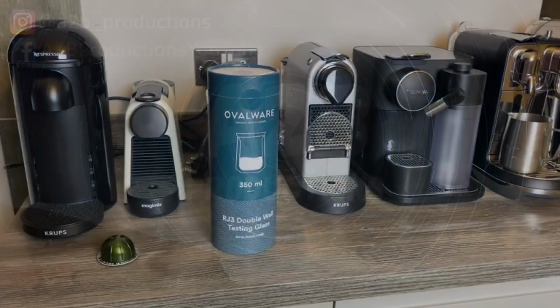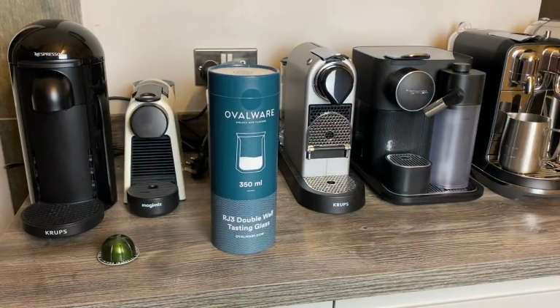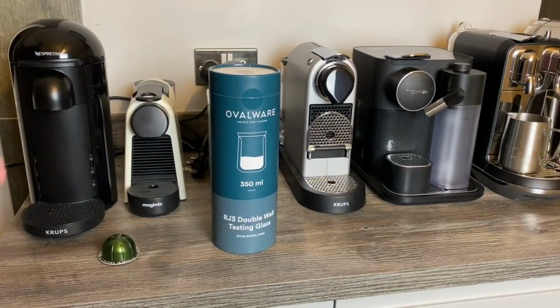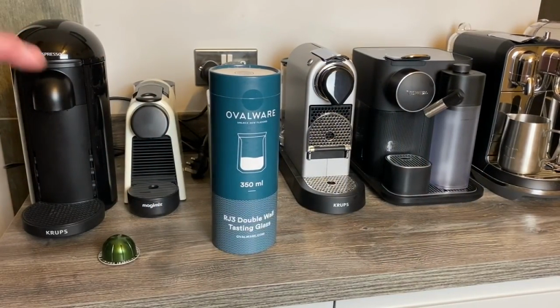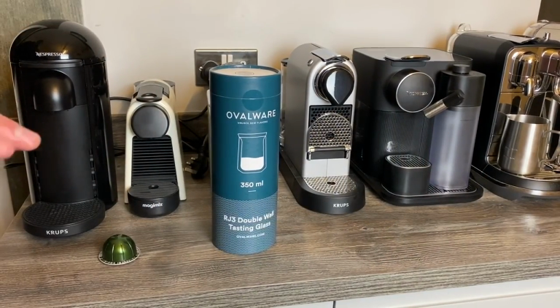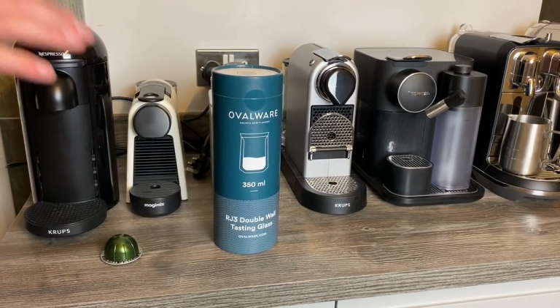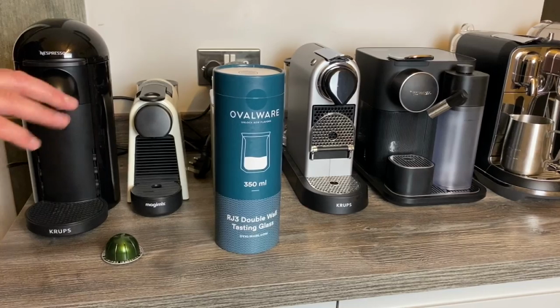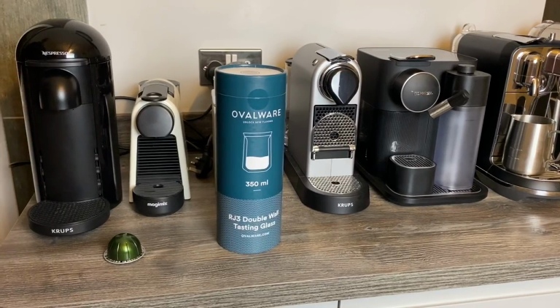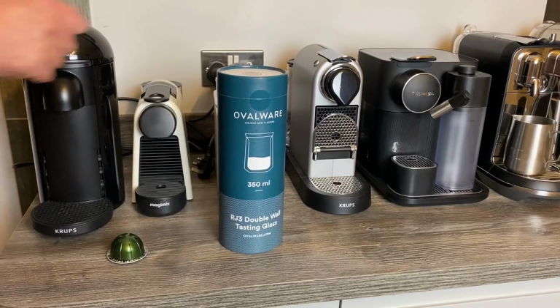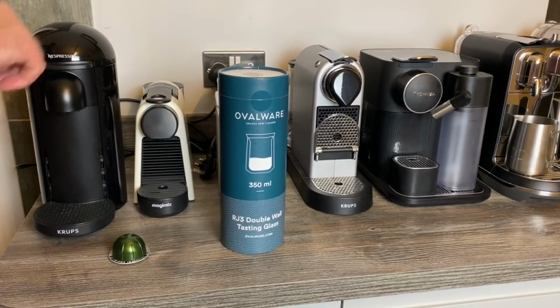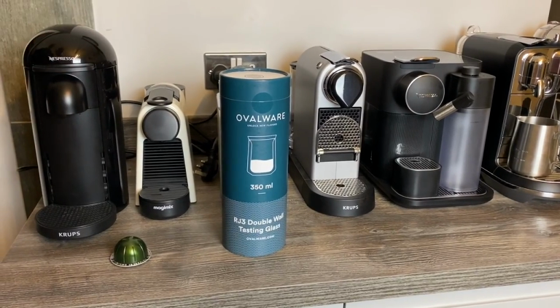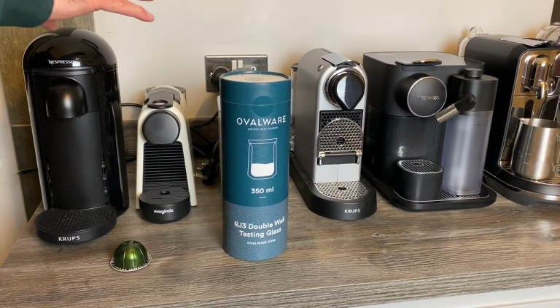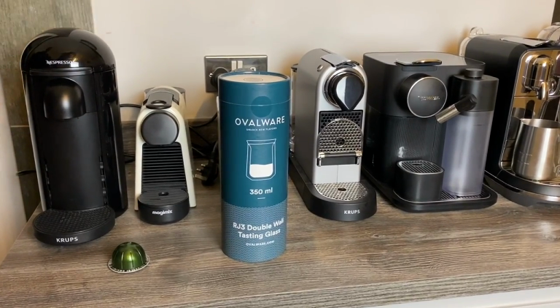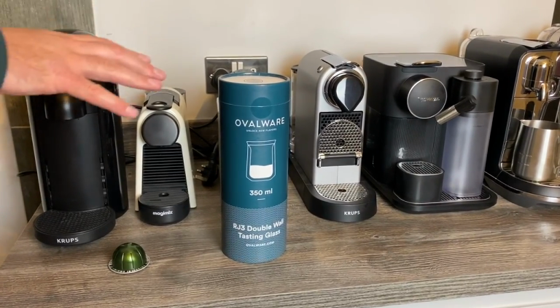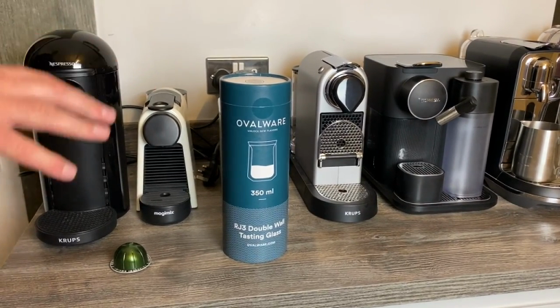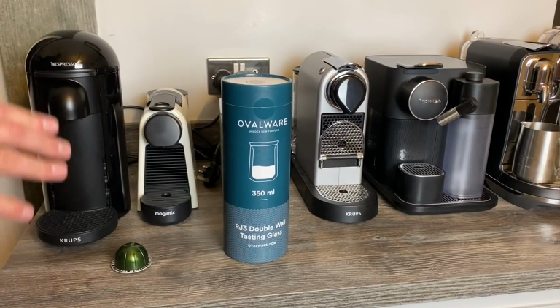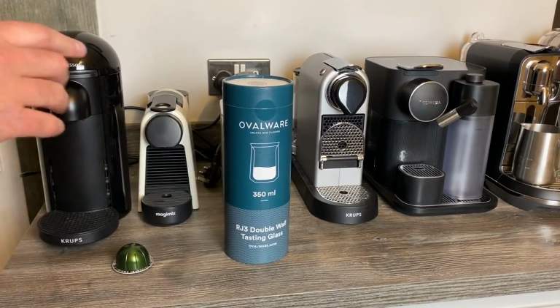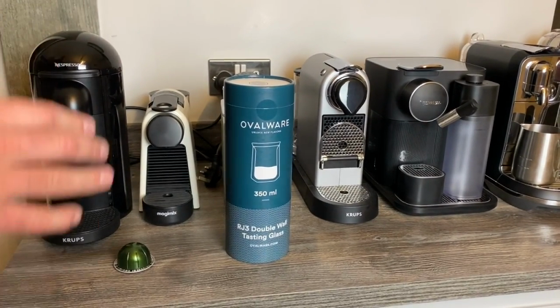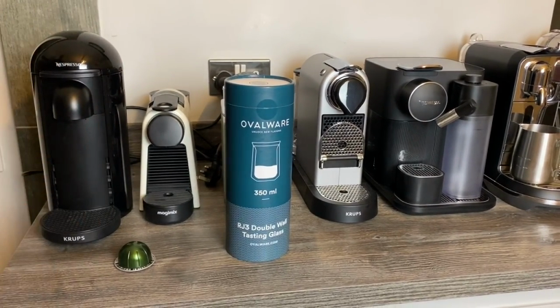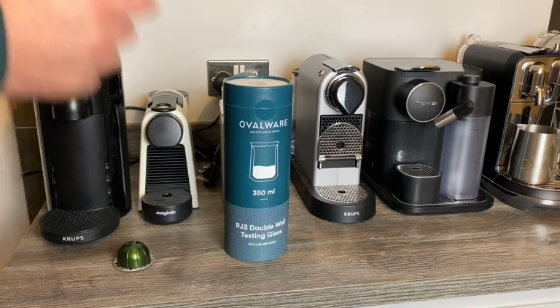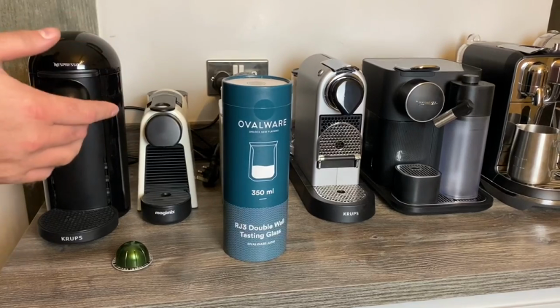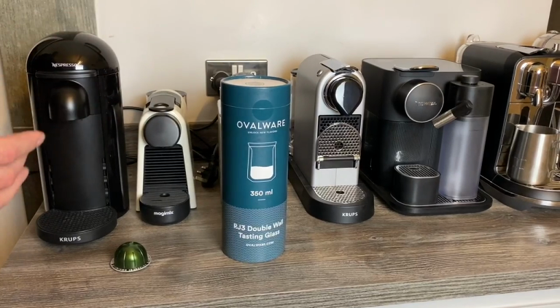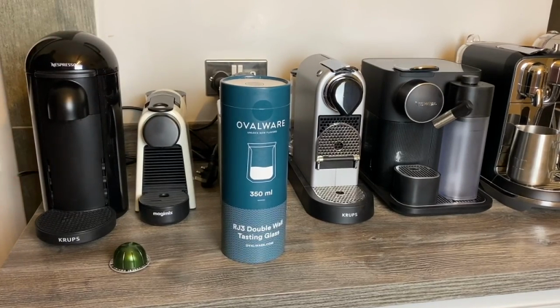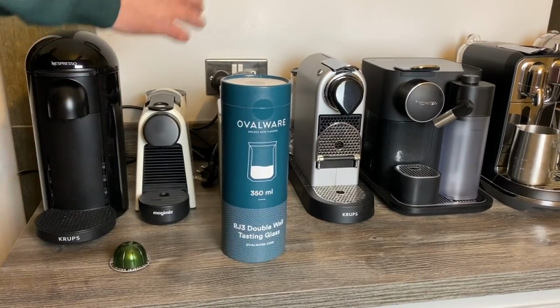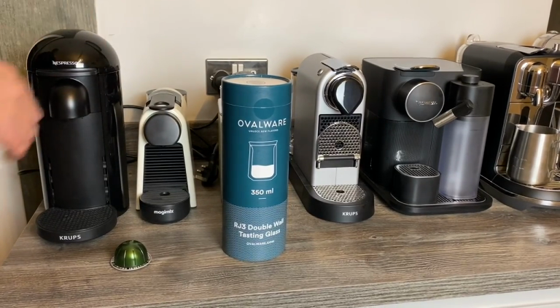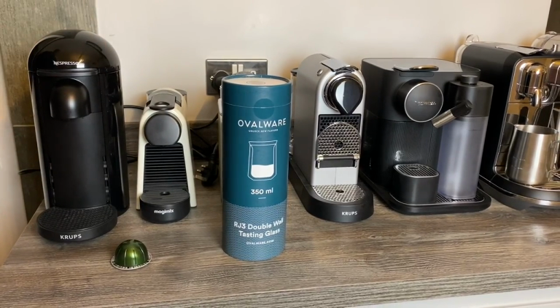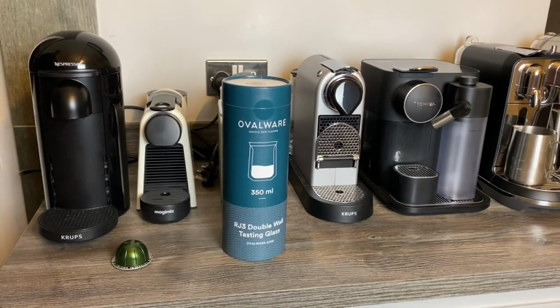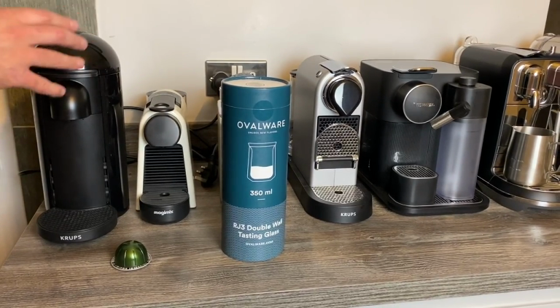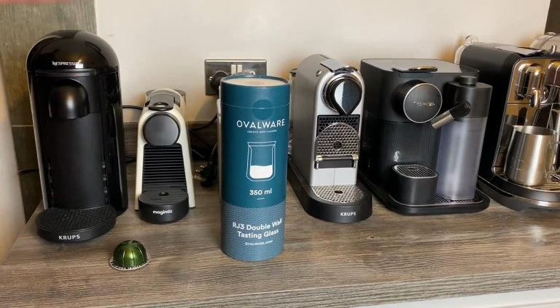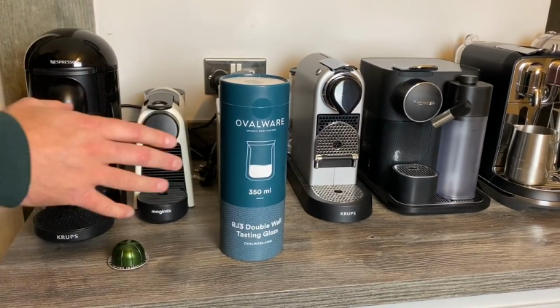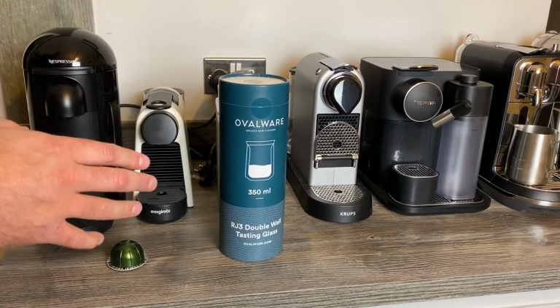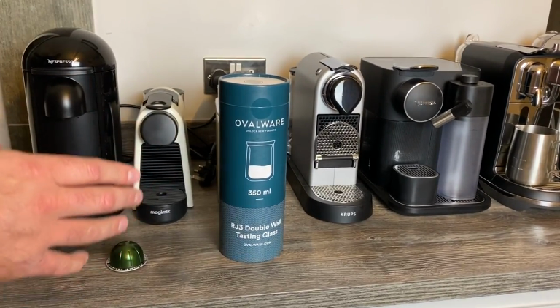Hi everyone, so it's Friday night. I didn't want to bore you all with a big long testing video, although there's plenty of tests that we're going to do on the machines still. I've also been asked to do a top five out of these machines, which ones I like the most, but for today we're just going to do an unboxing.